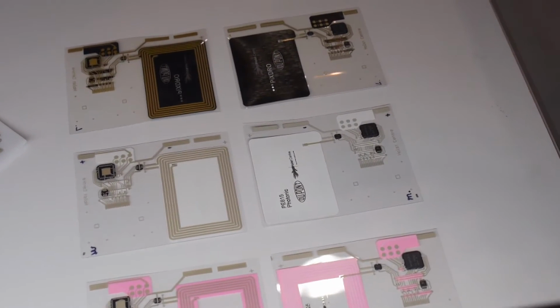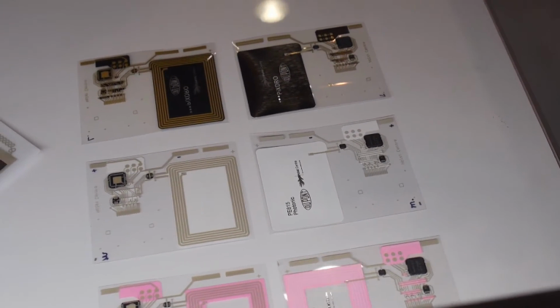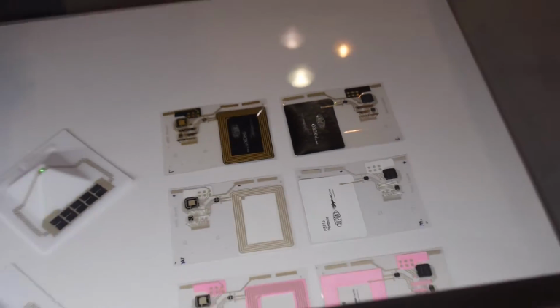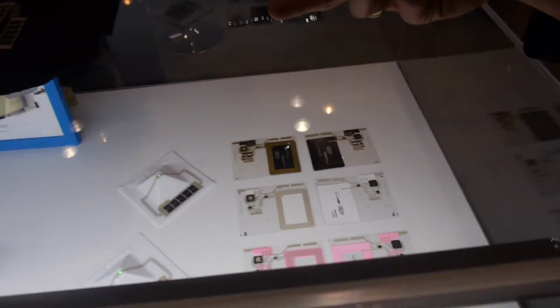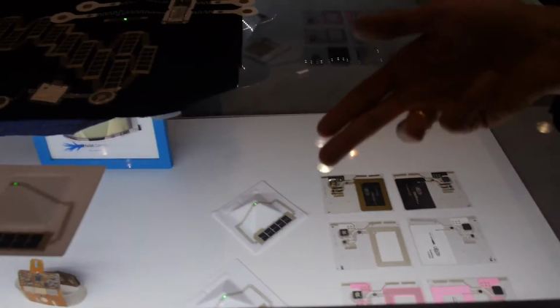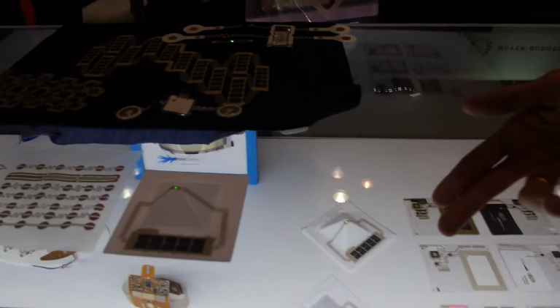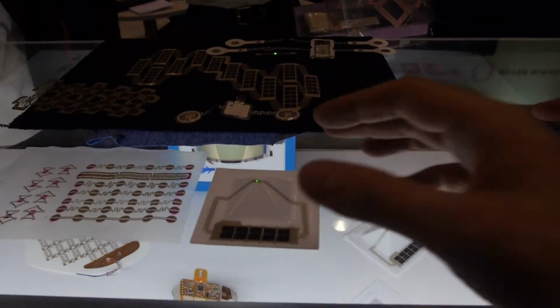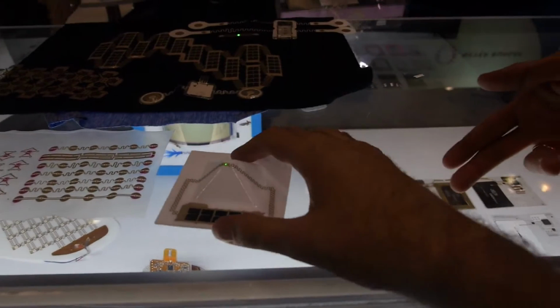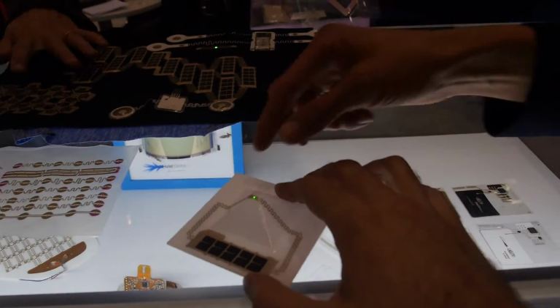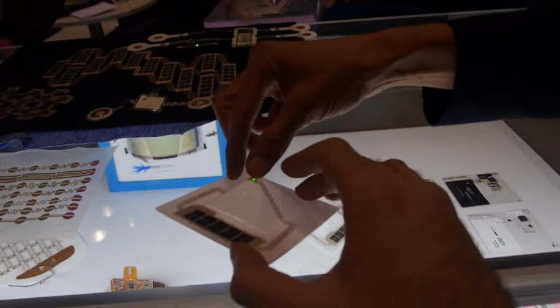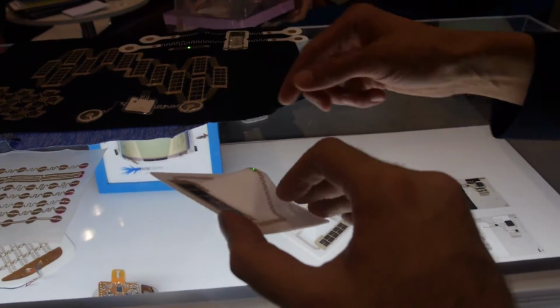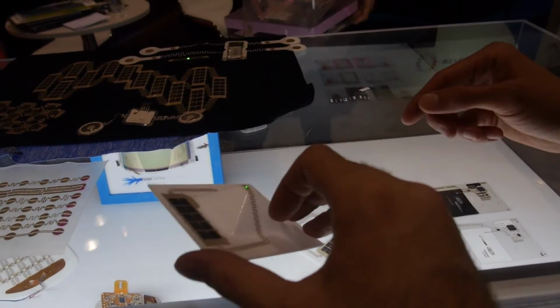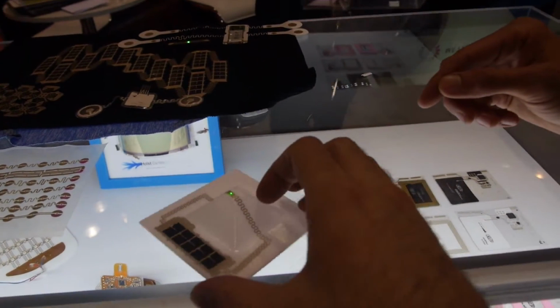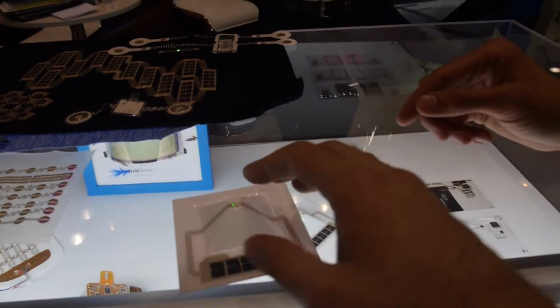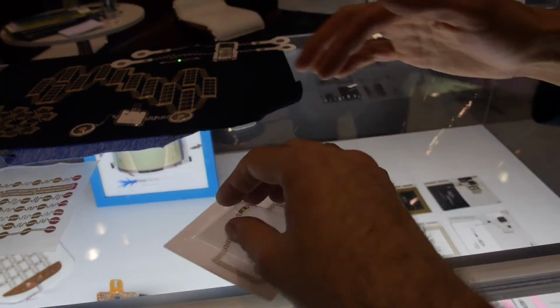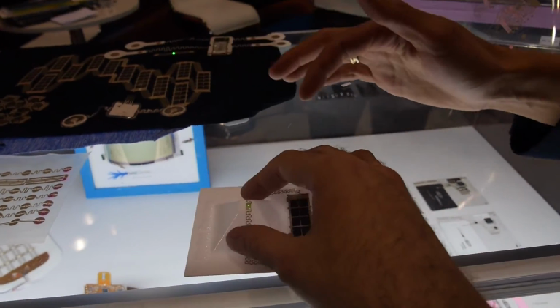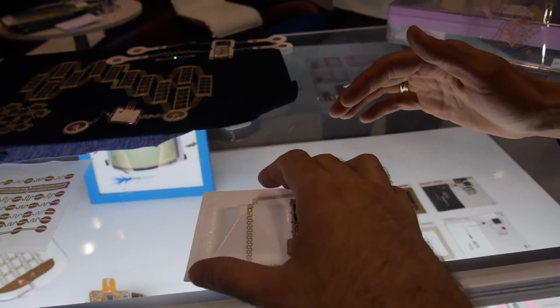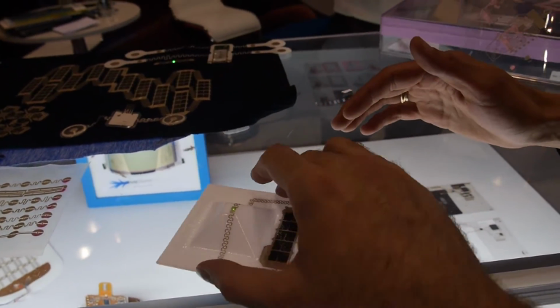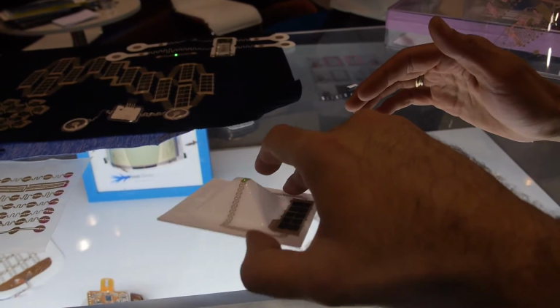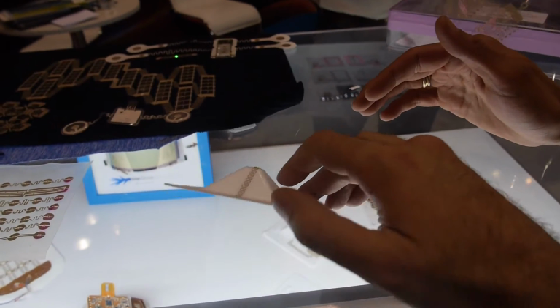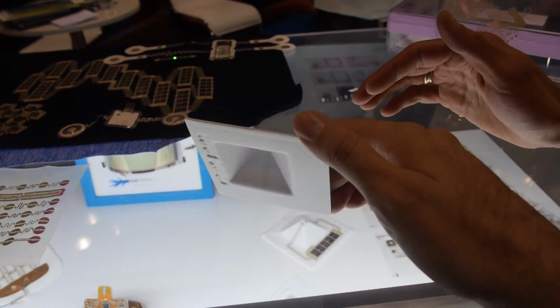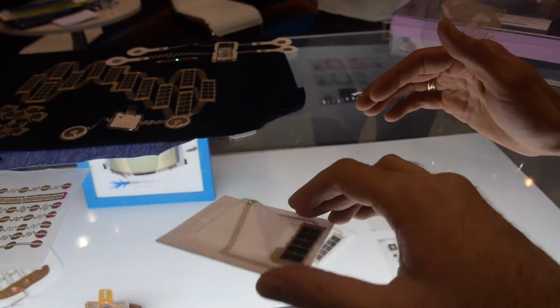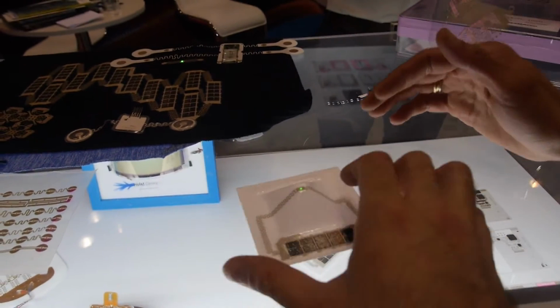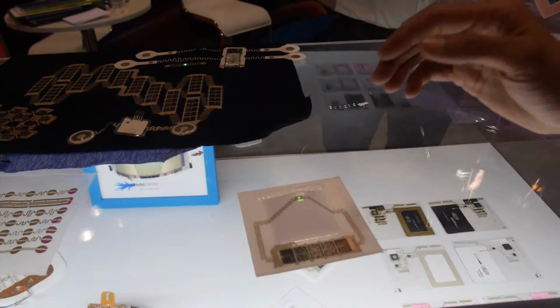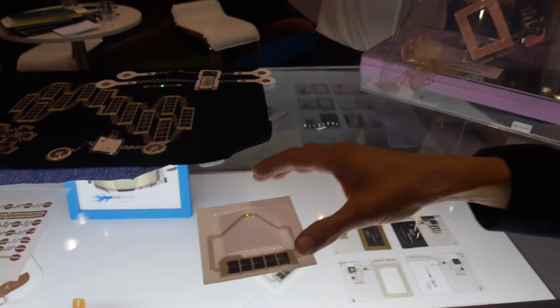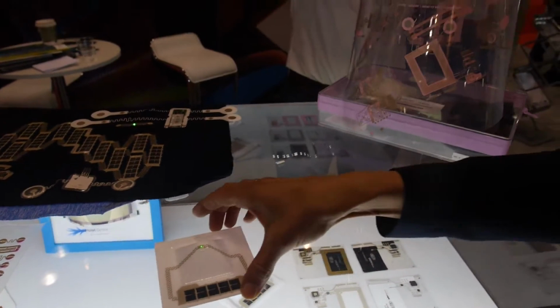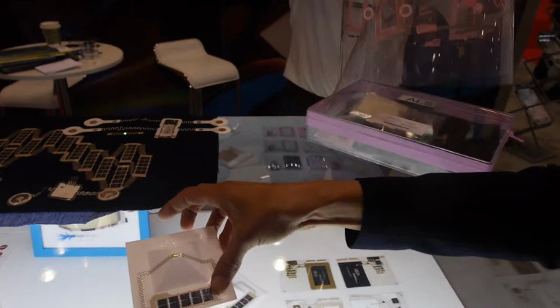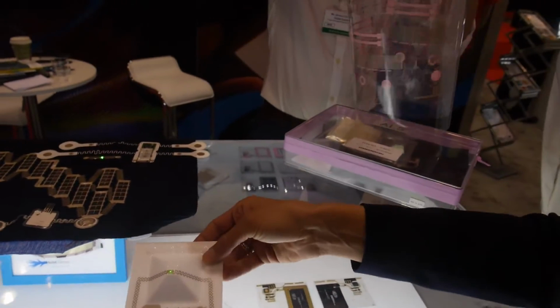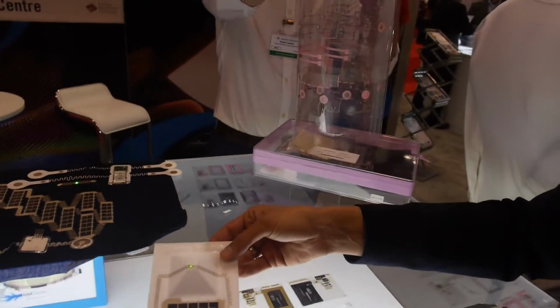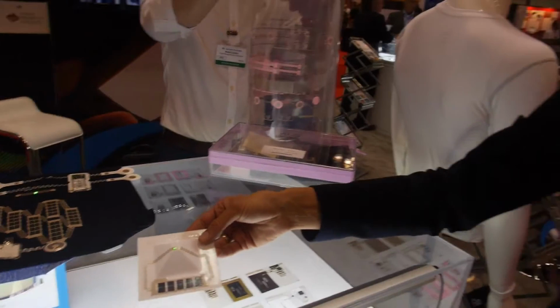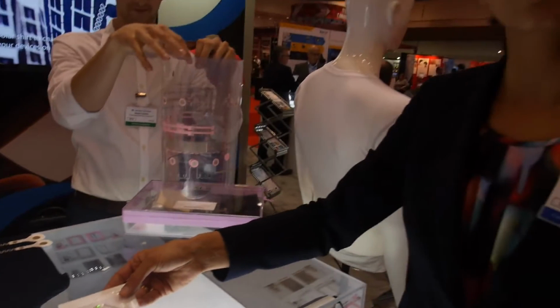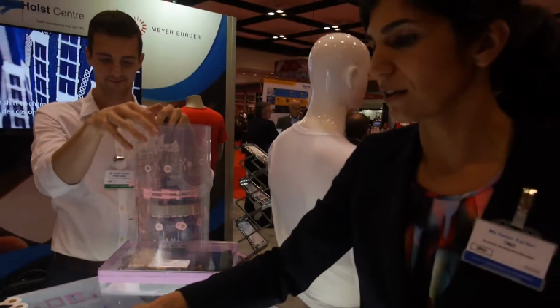We also work on thermoforming electronics. For example, here is a circuit with an LED and PVs — starting 2D and then thermoformed to a 3D surface.